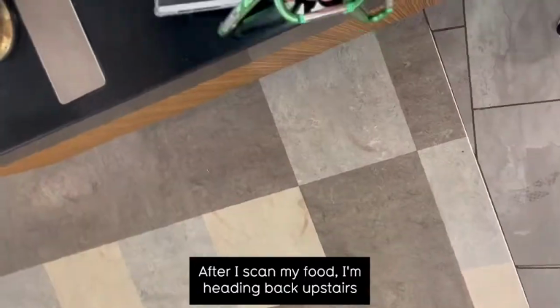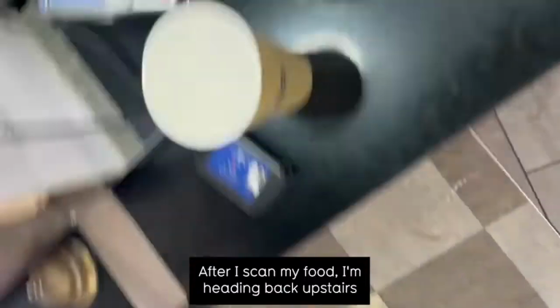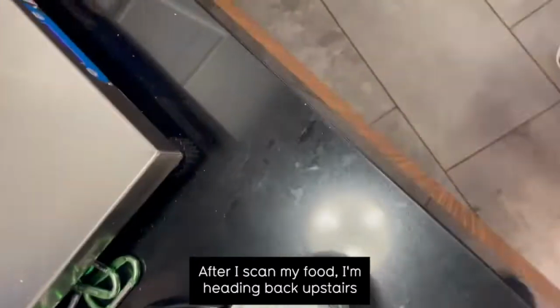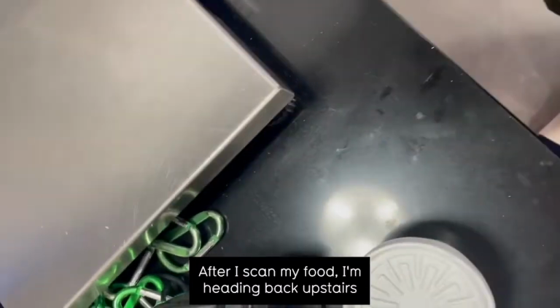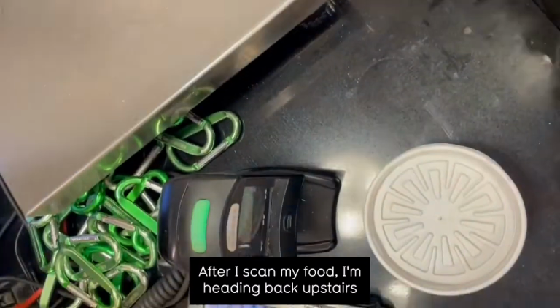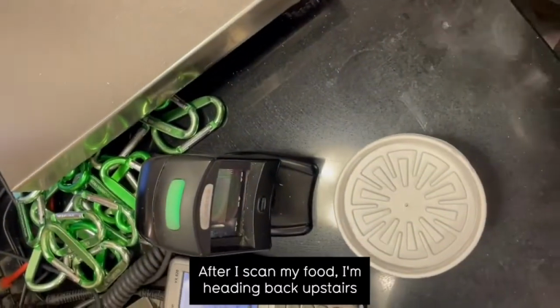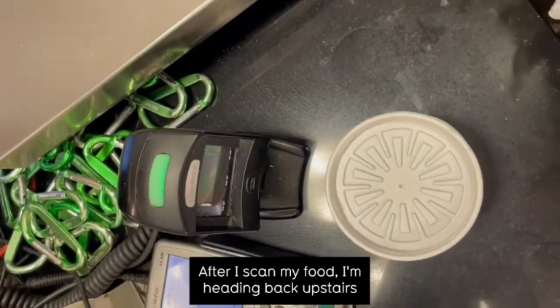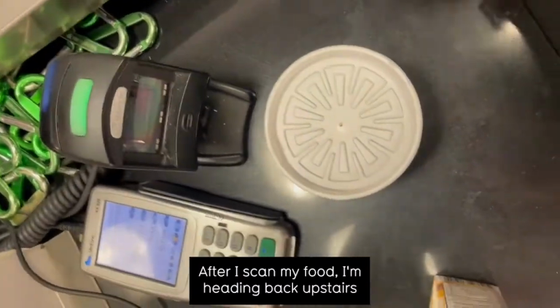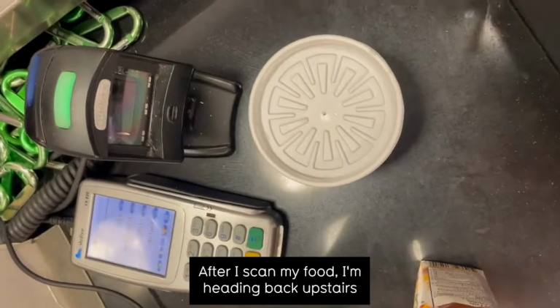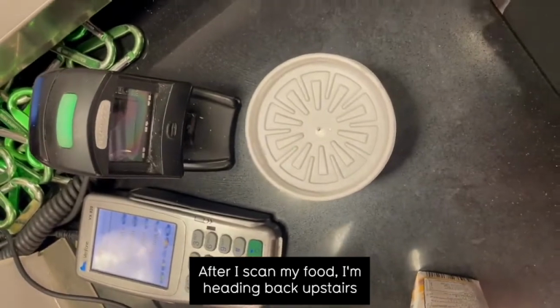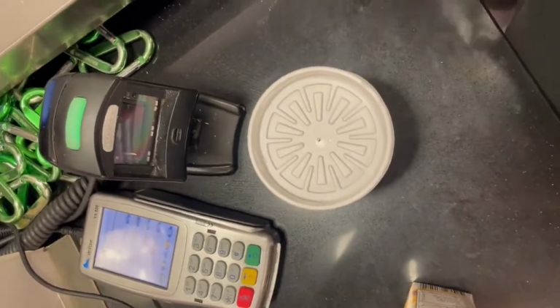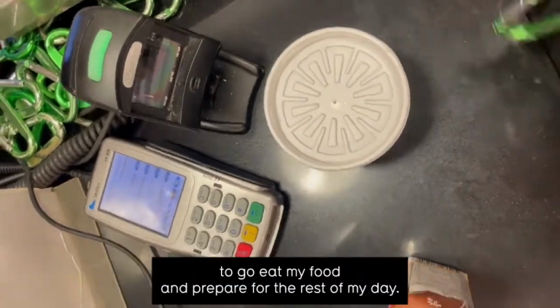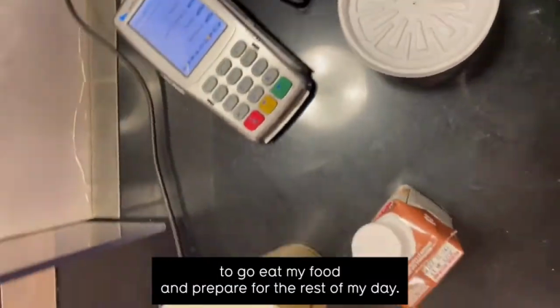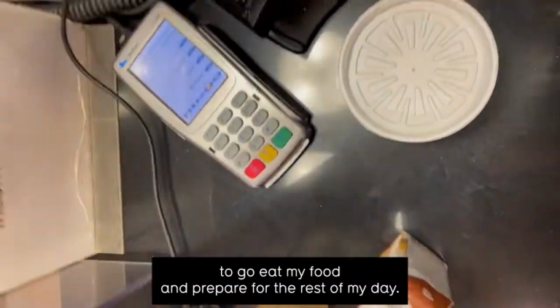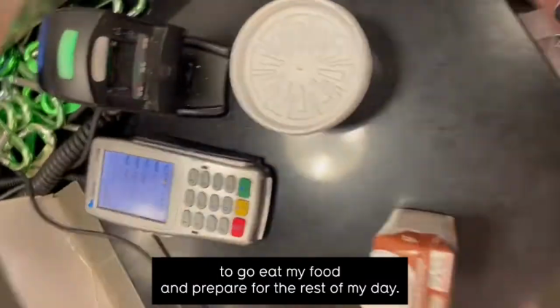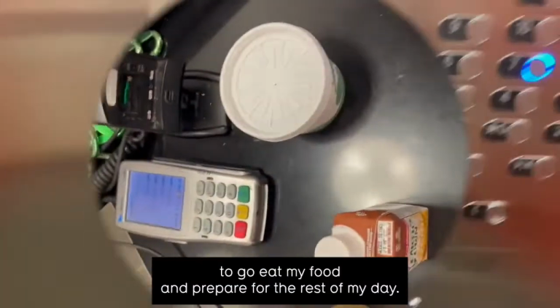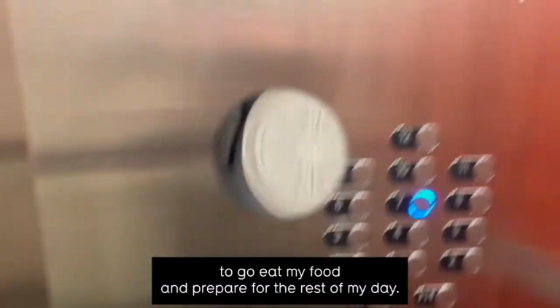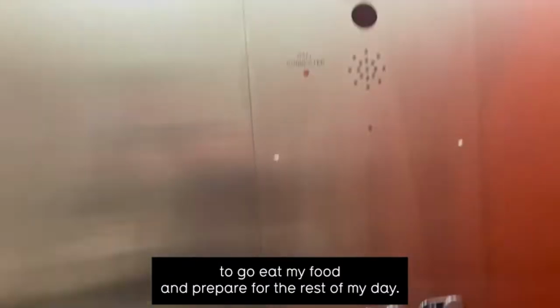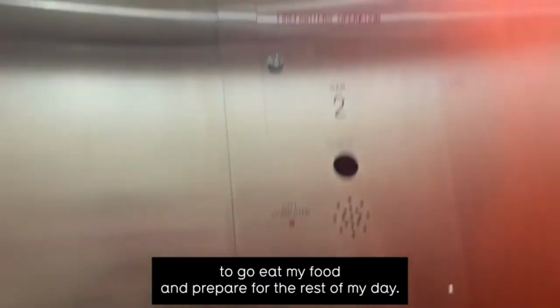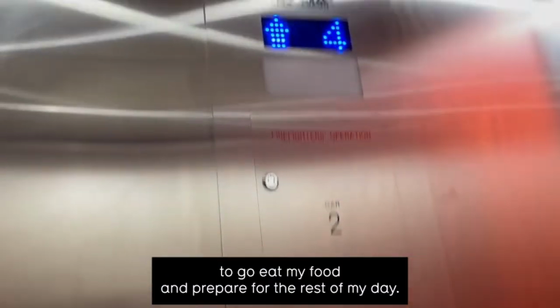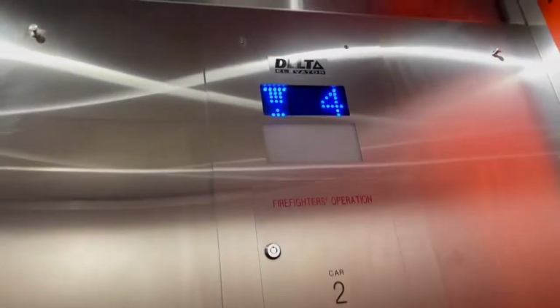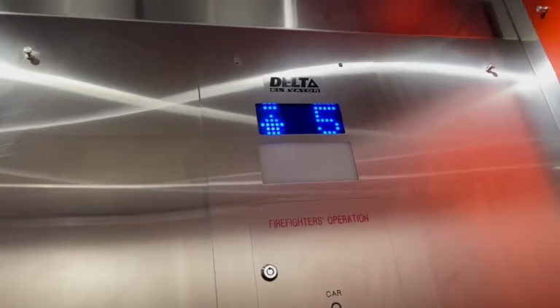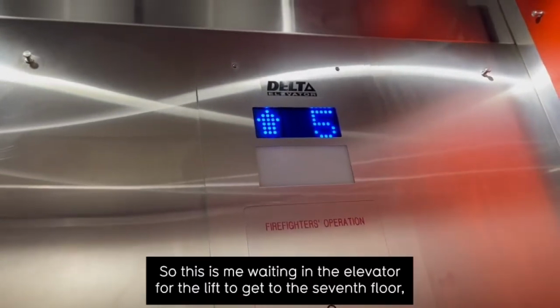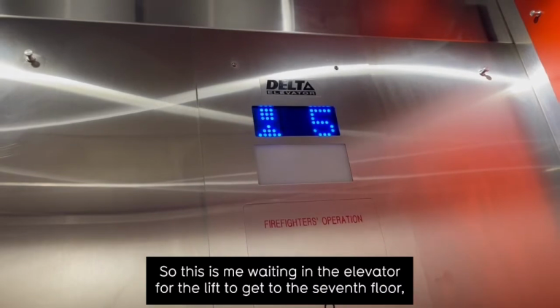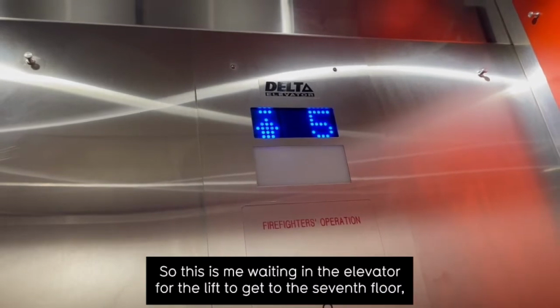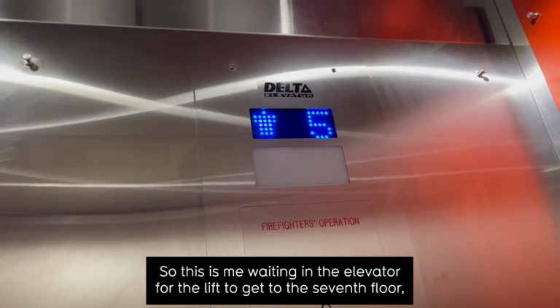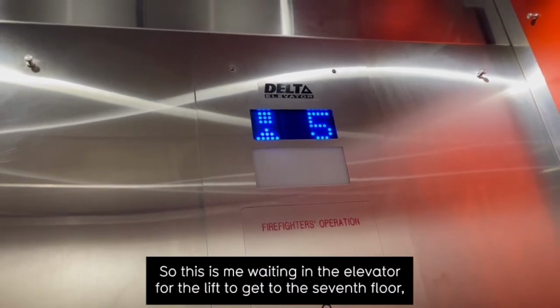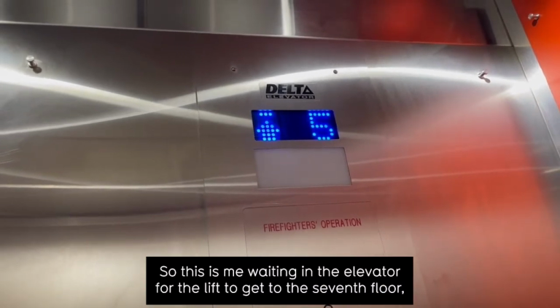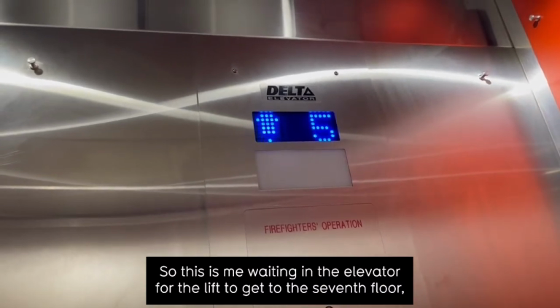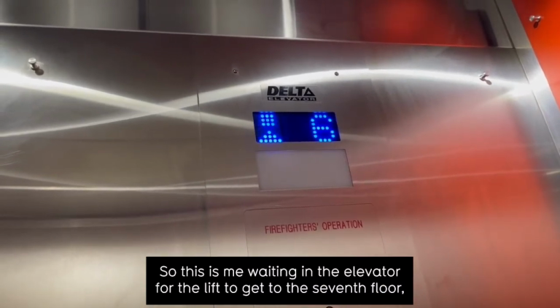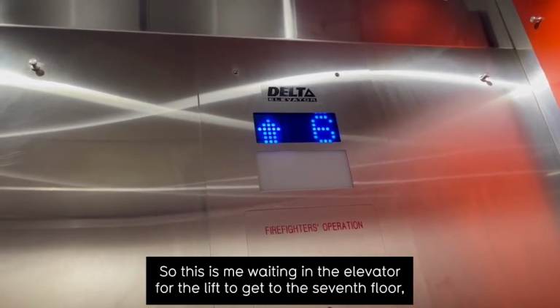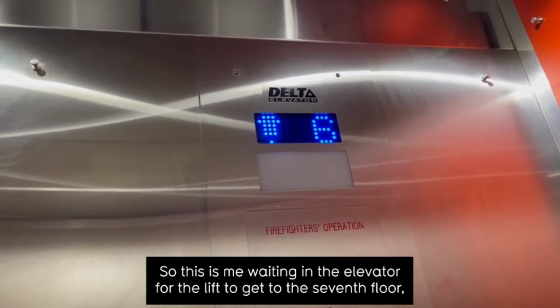After I scan my food, I'm heading back upstairs to go eat and prepare for the rest of my day. This is me waiting in the elevator for the lift to get to the seventh floor.